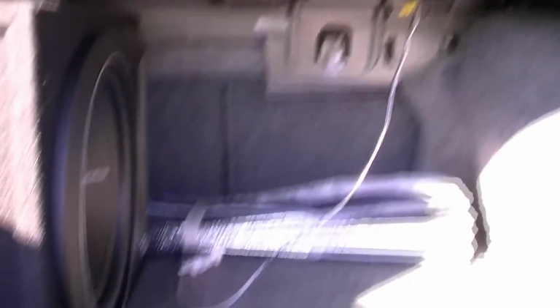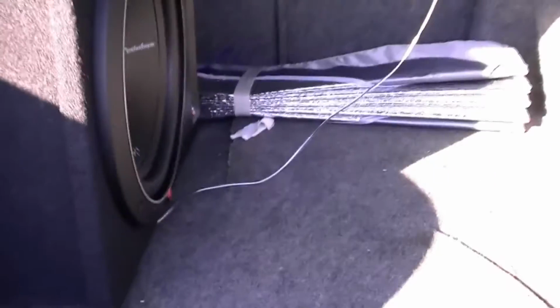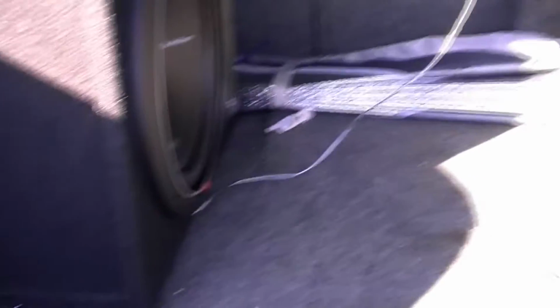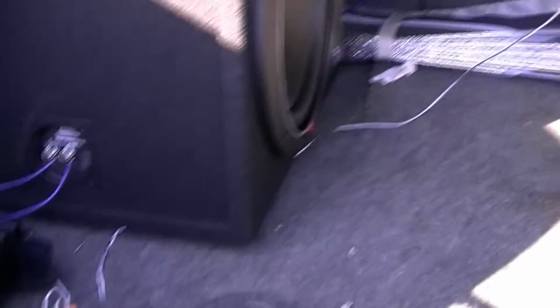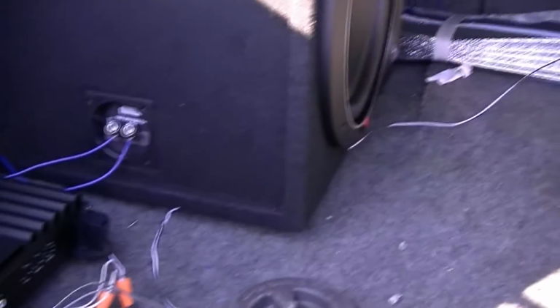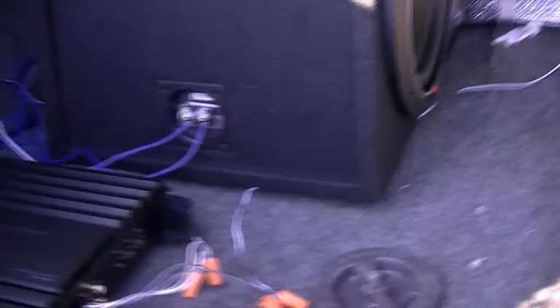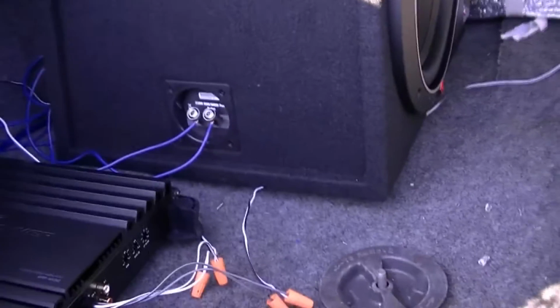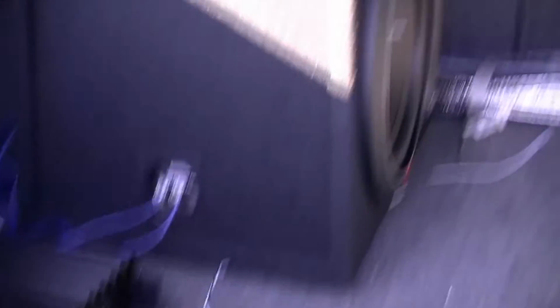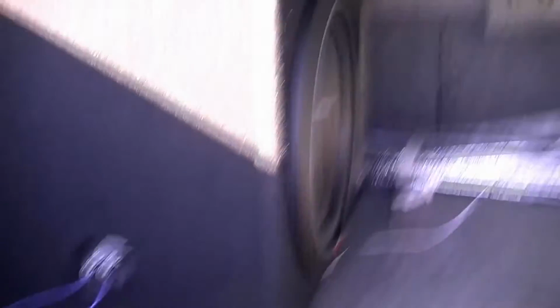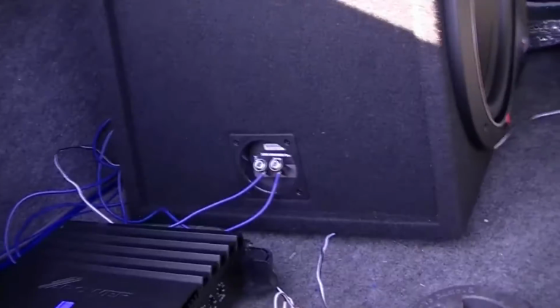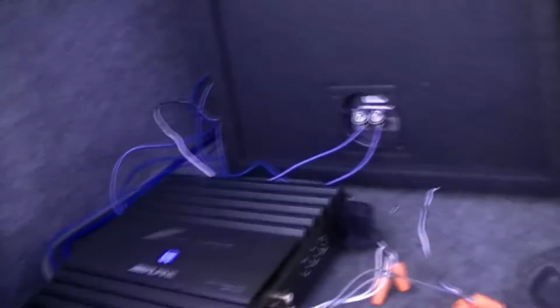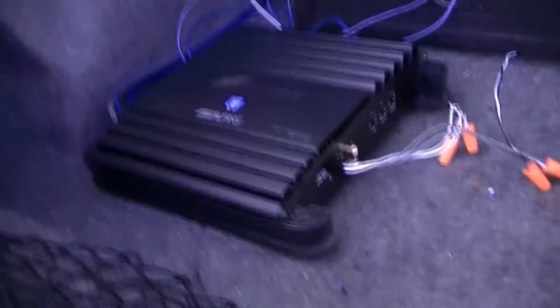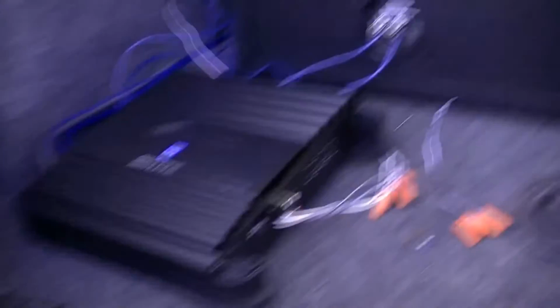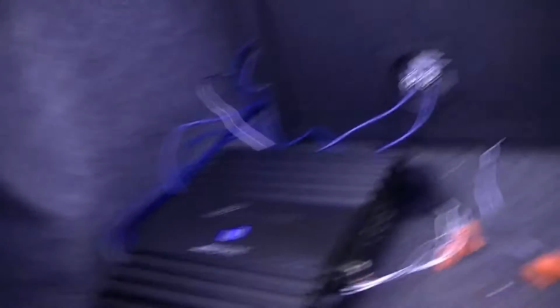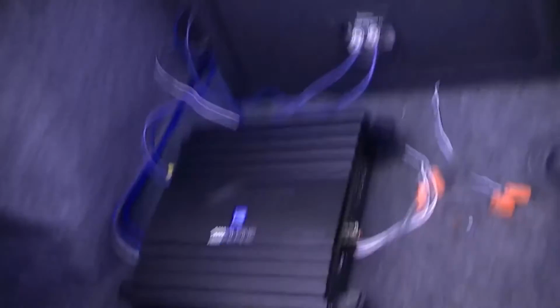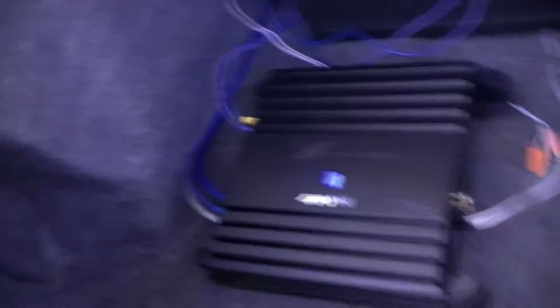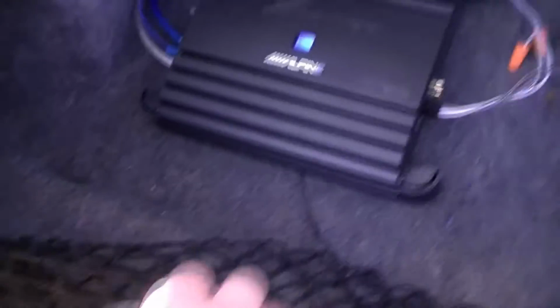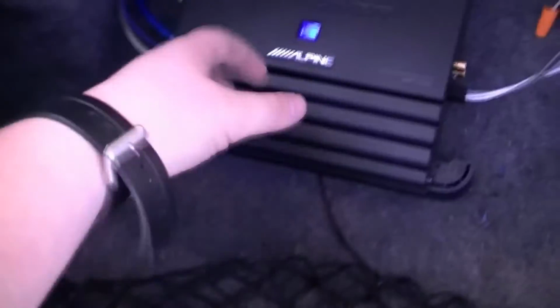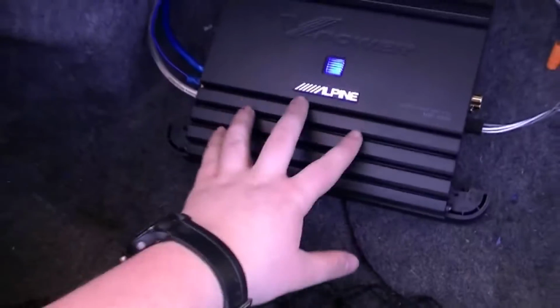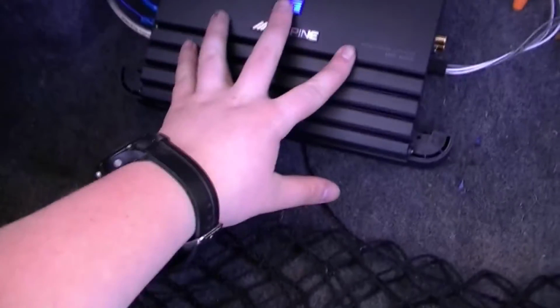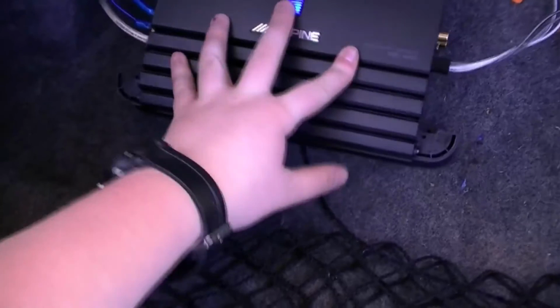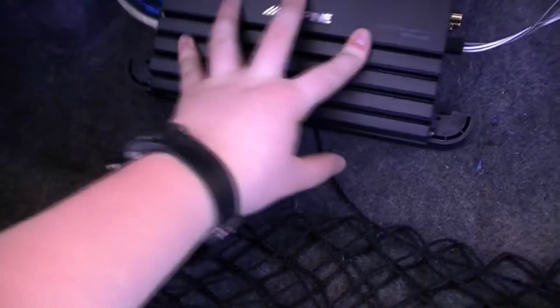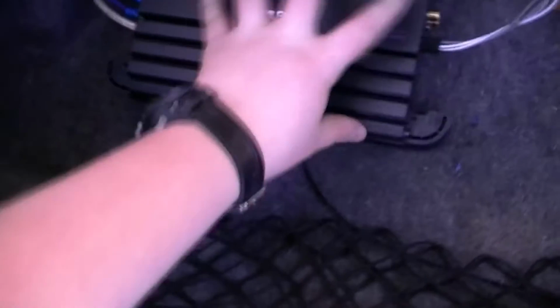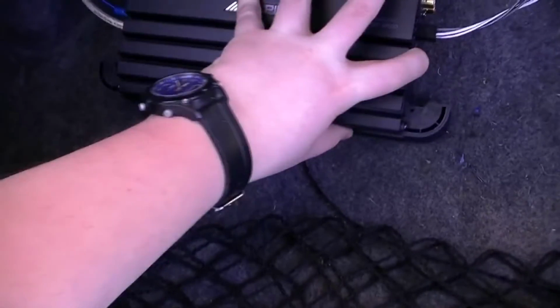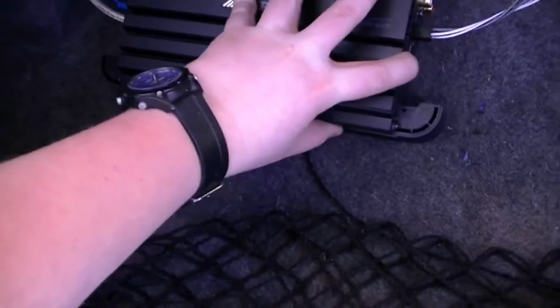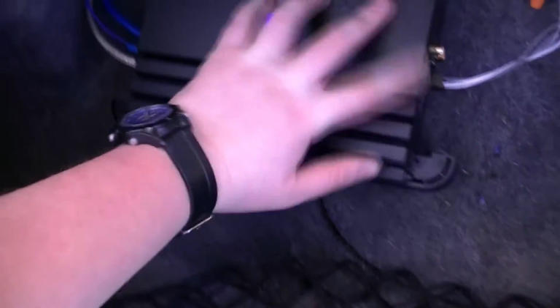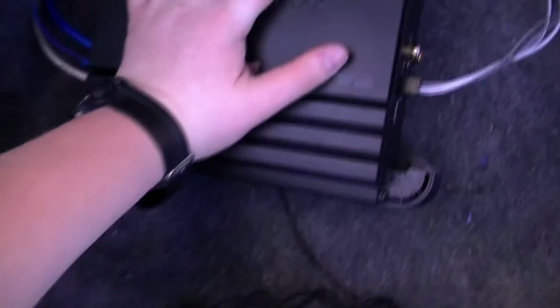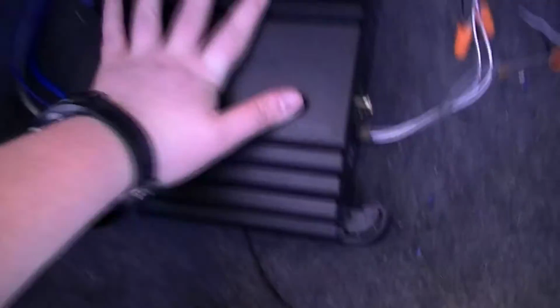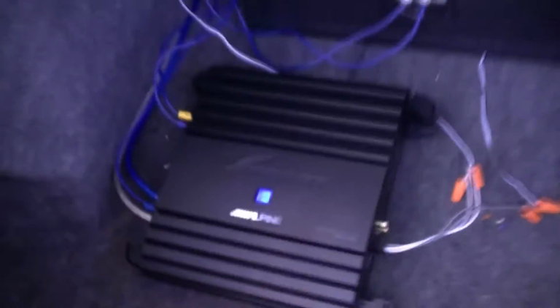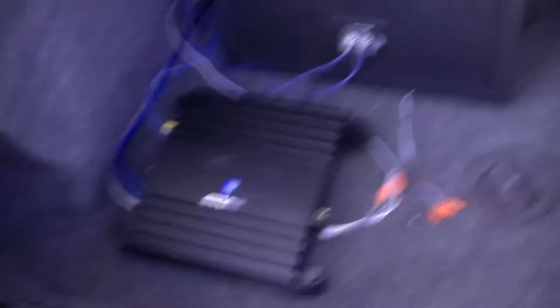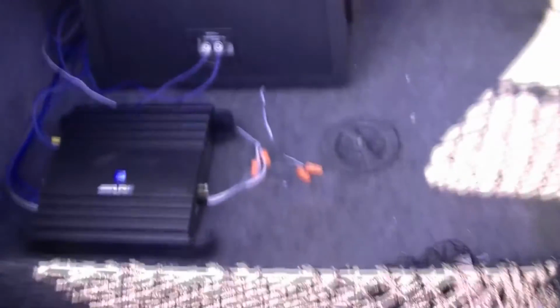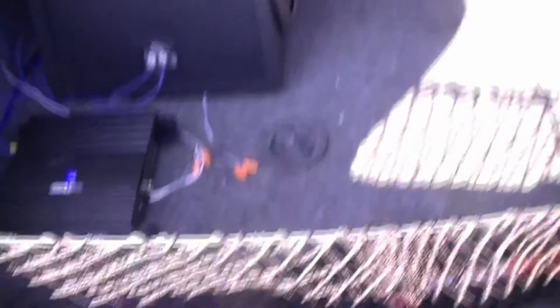This wire is not quite long enough to redo it so I can hide it better. I also need a better location for this amp because it's secure but it's not a level place for it.